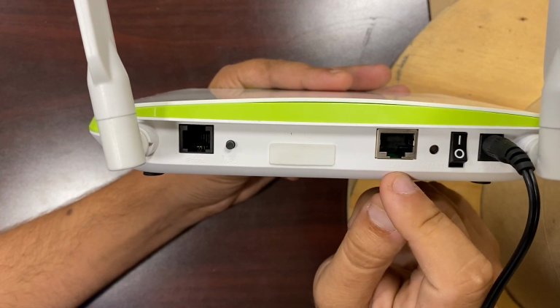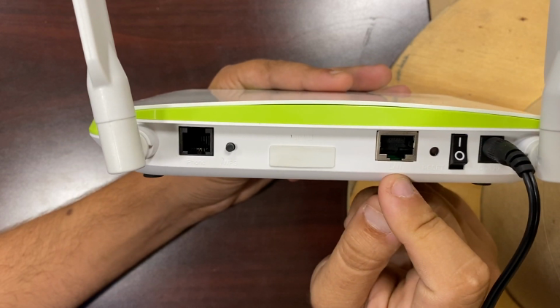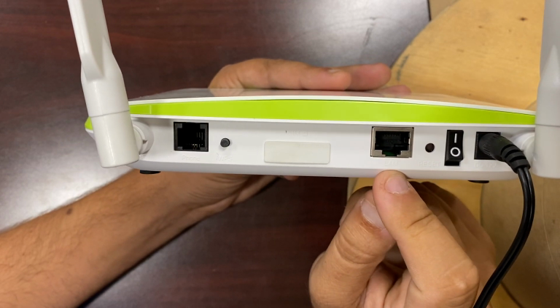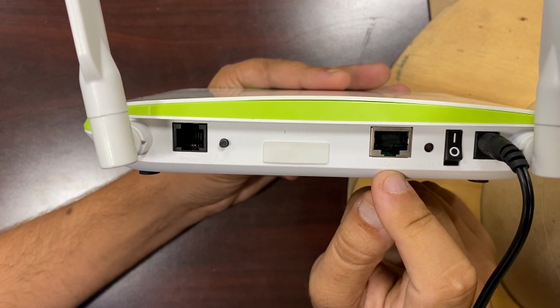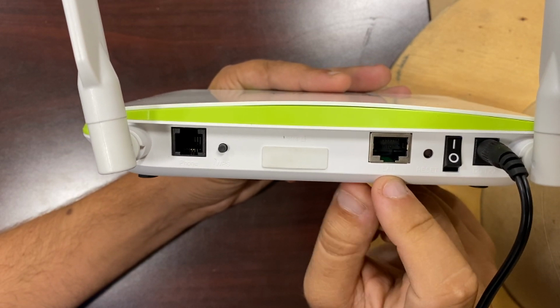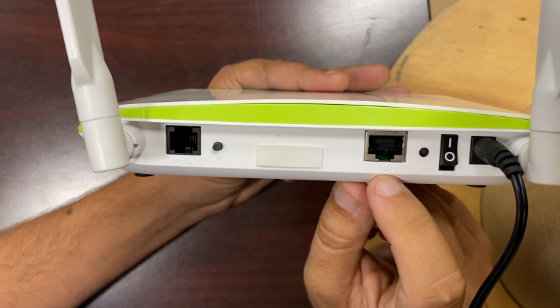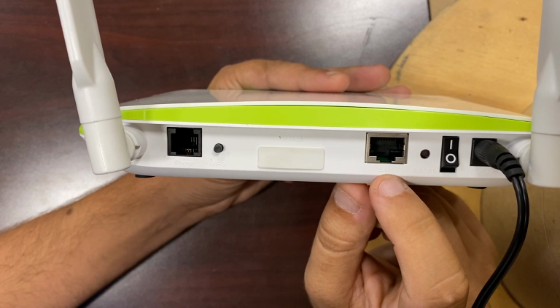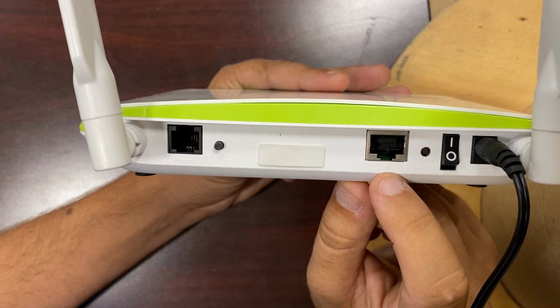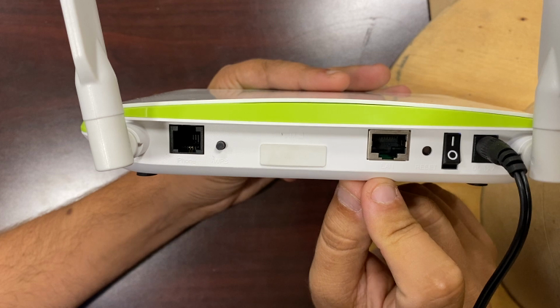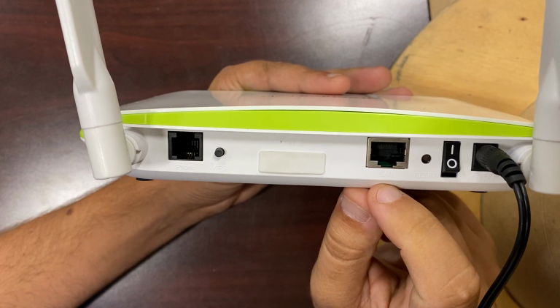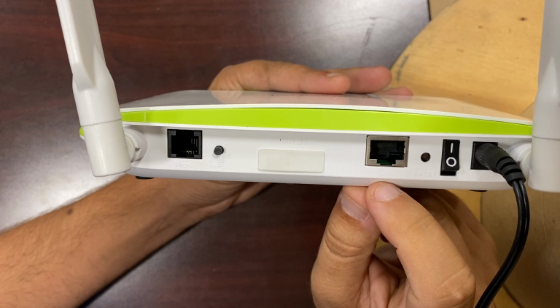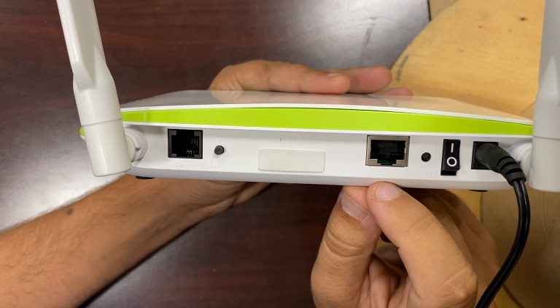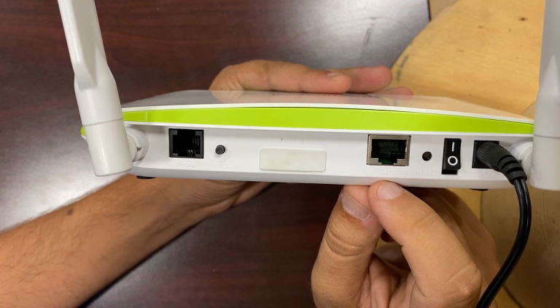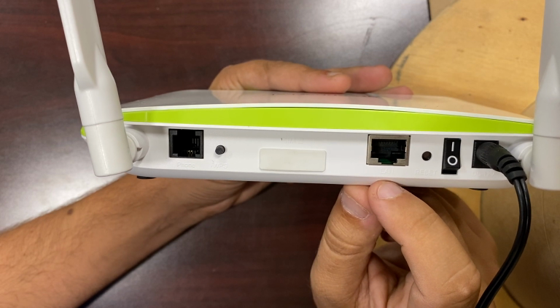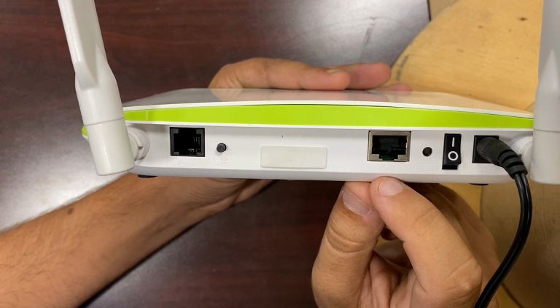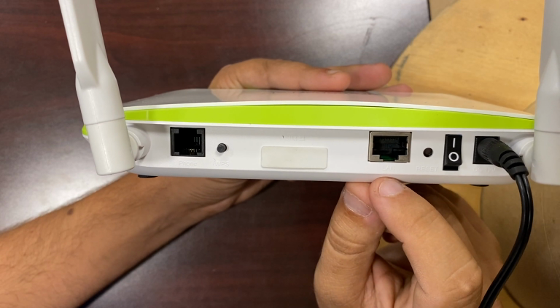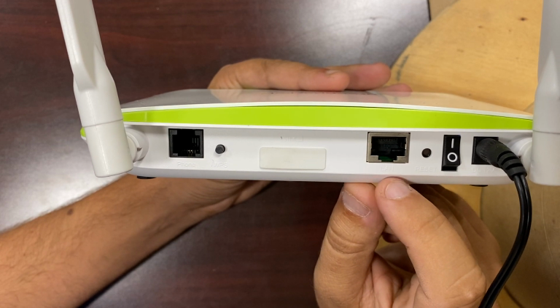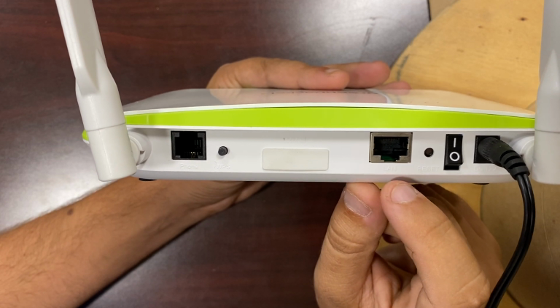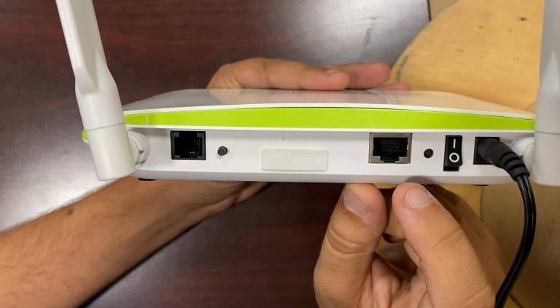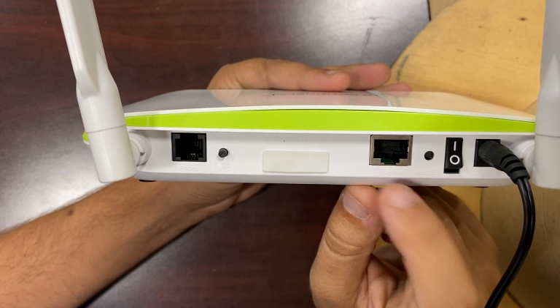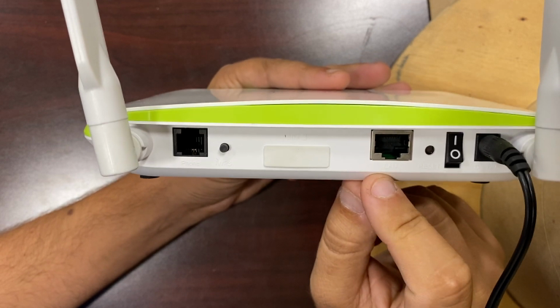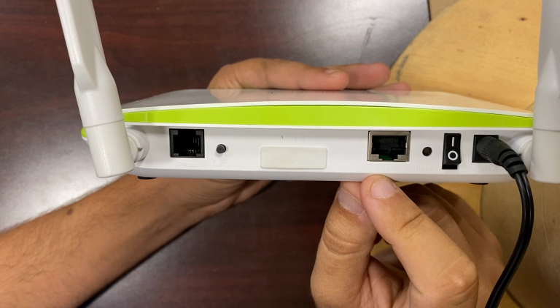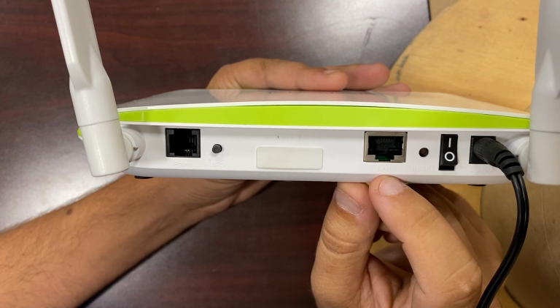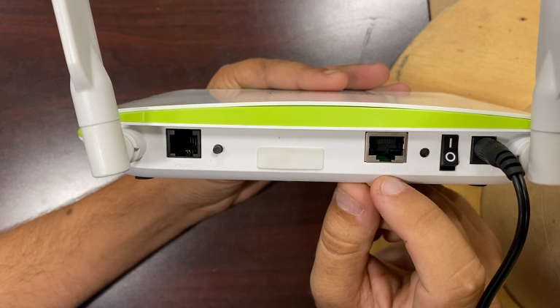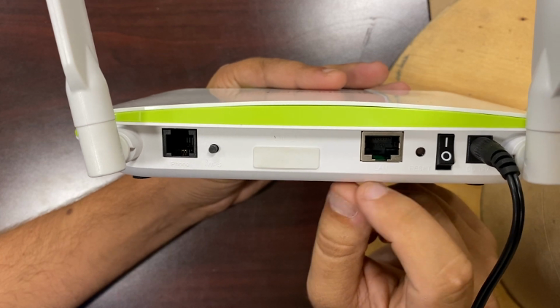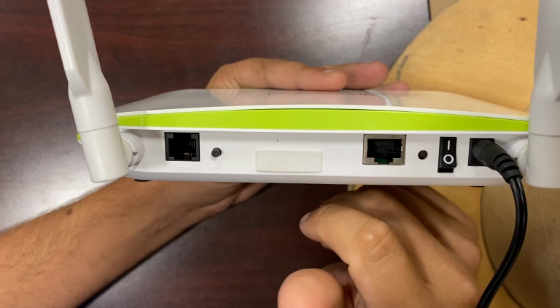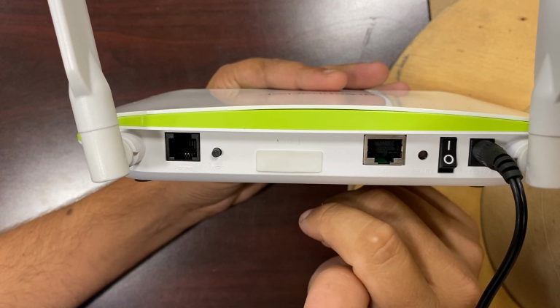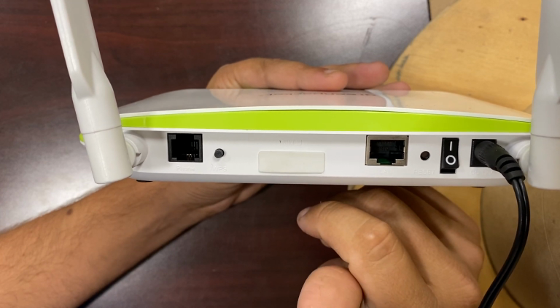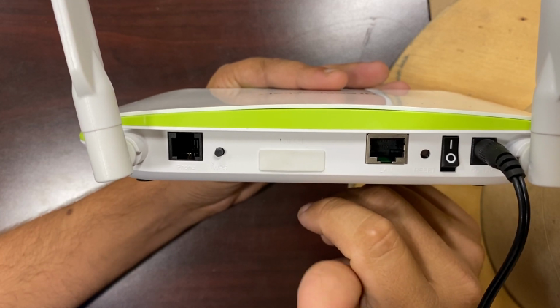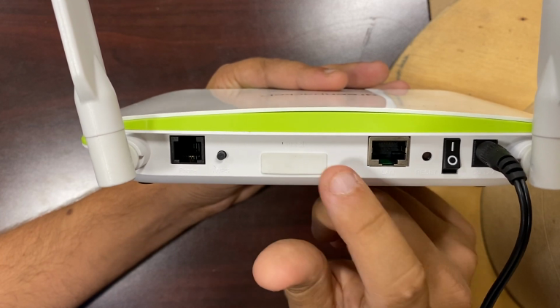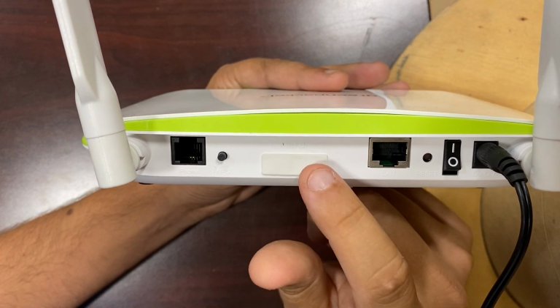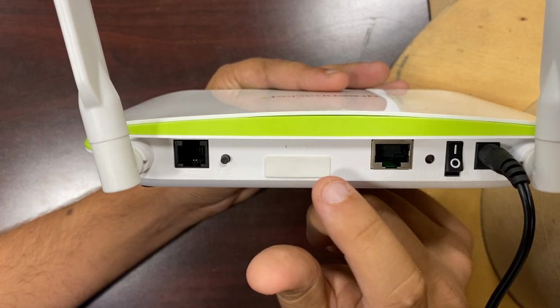Right next to that is the LAN port. If you have any devices that need a physical connection, you can connect a Cat5 cable to here and connect the other end to your device, and your device should get internet.